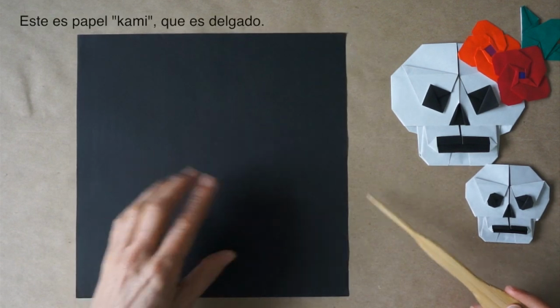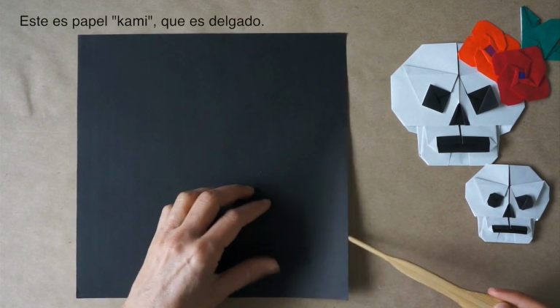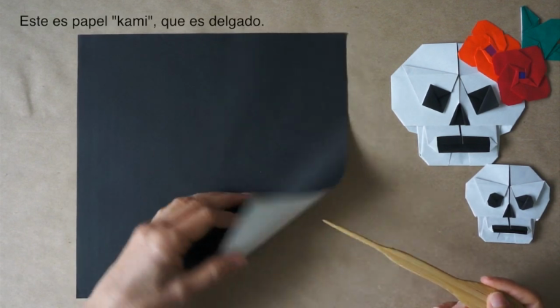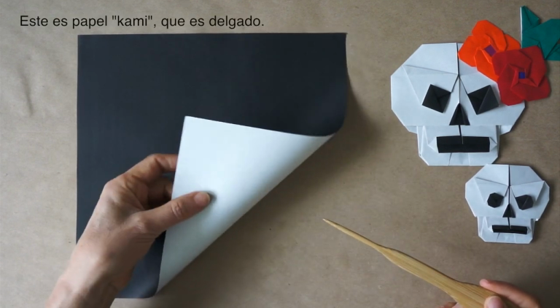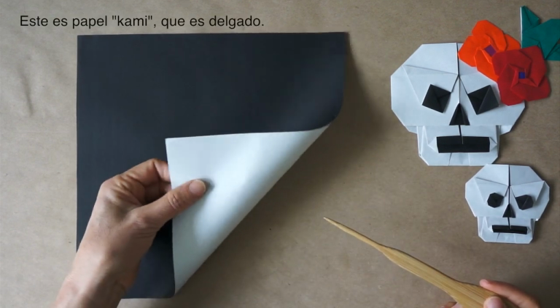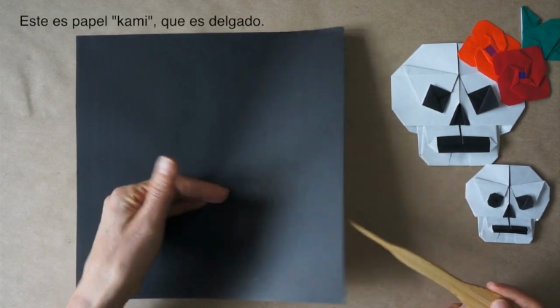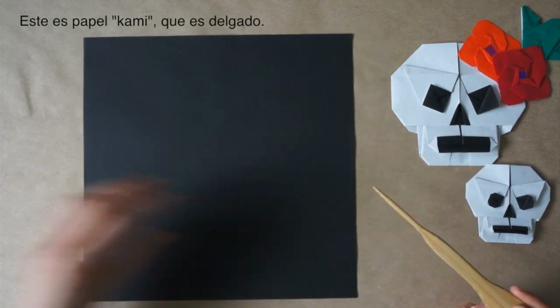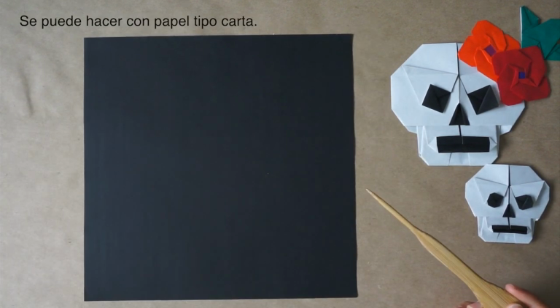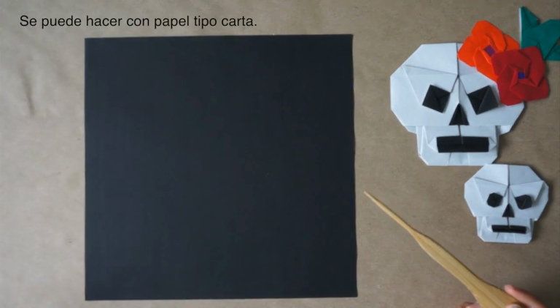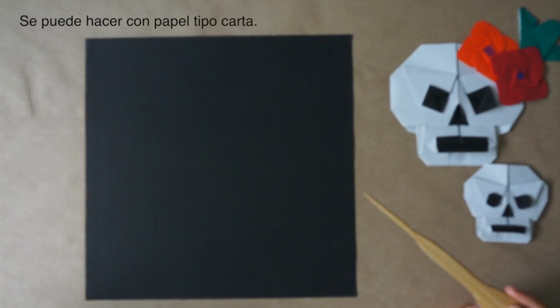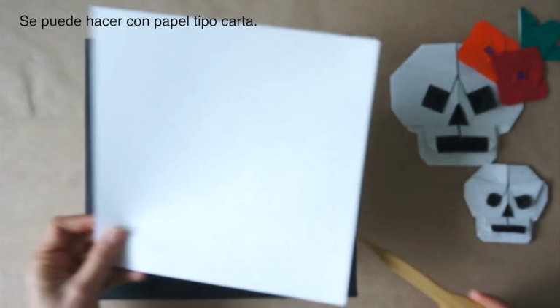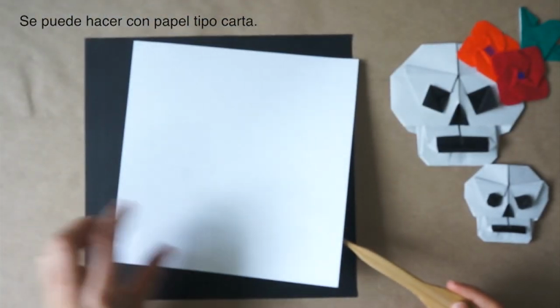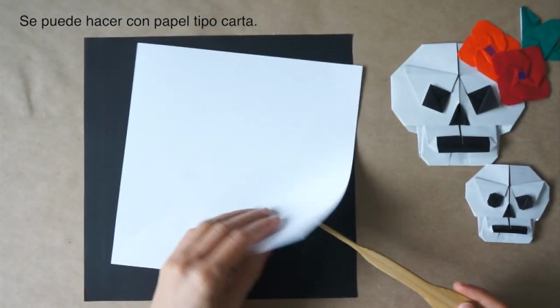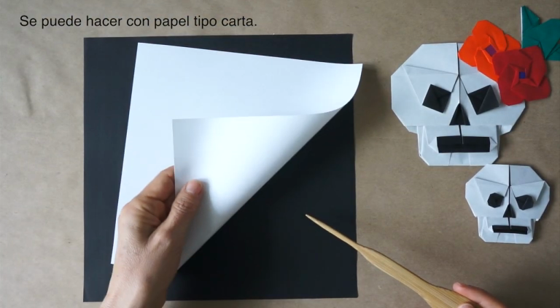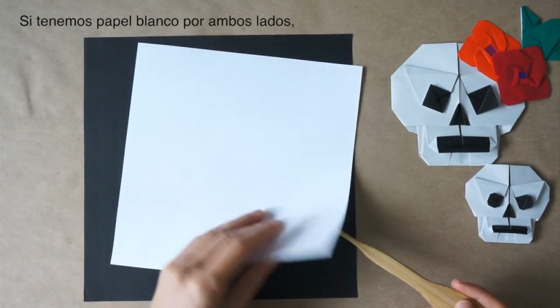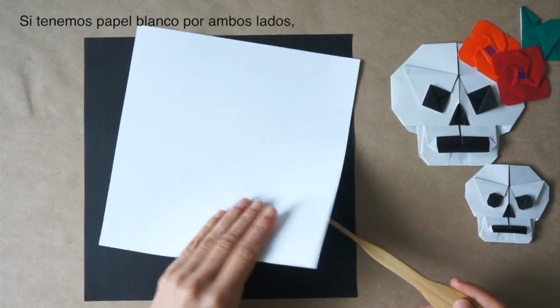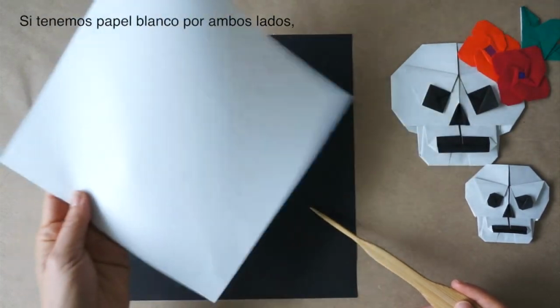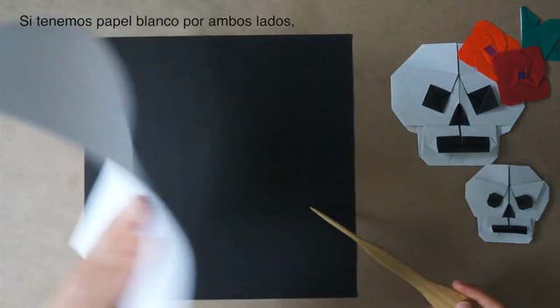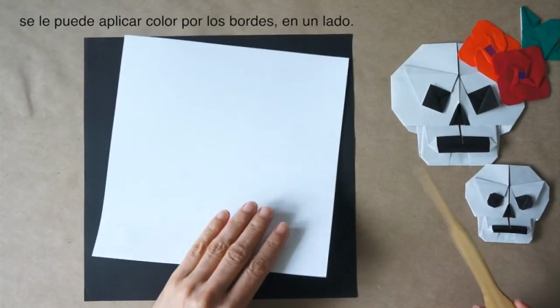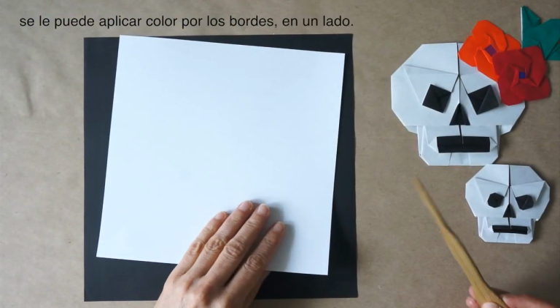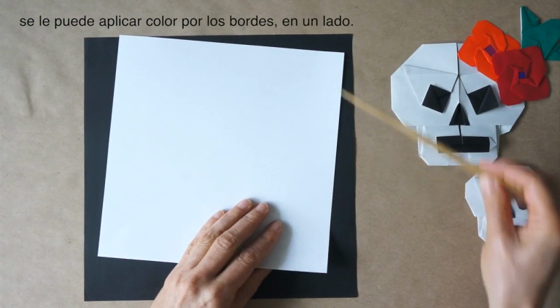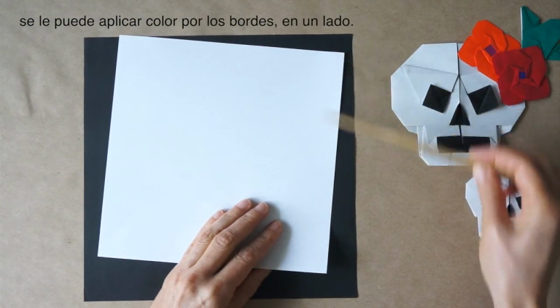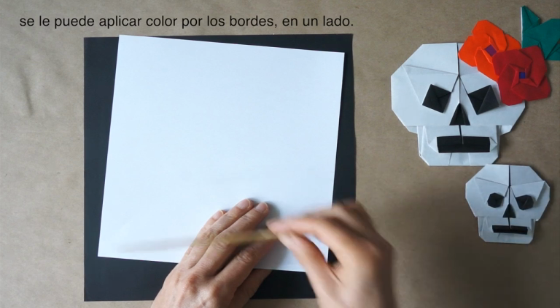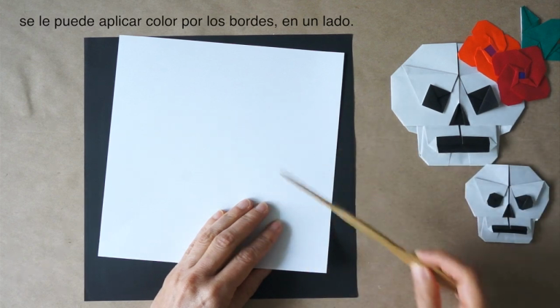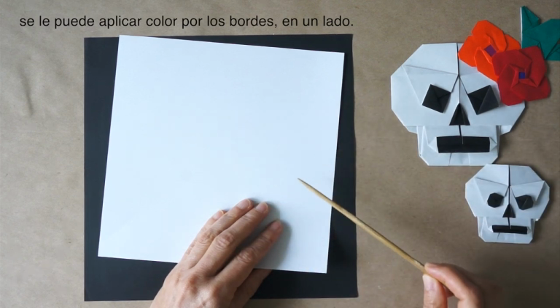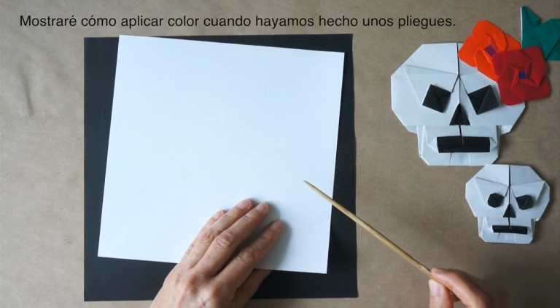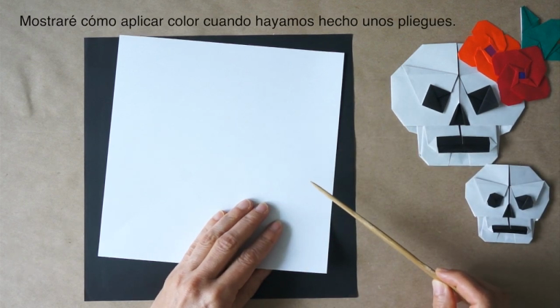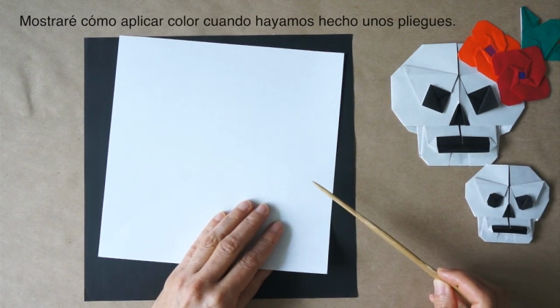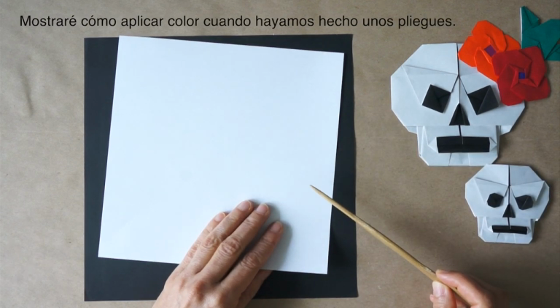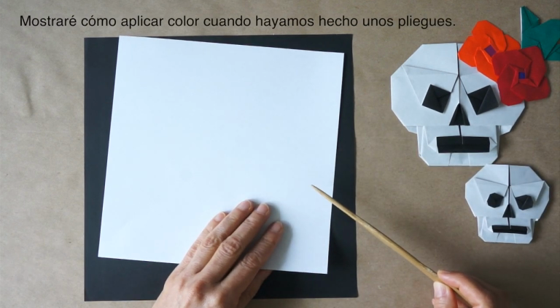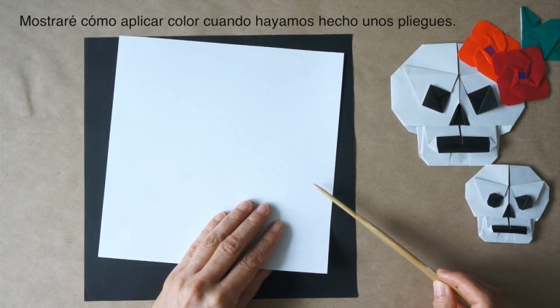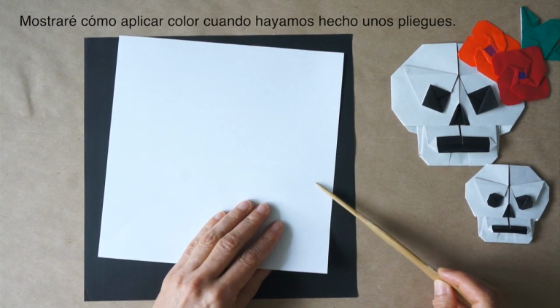This is cani paper, very thin. It can be made with office paper. If we have only white paper, we can color just on the sides. I will show how to color when we have made a few folds.